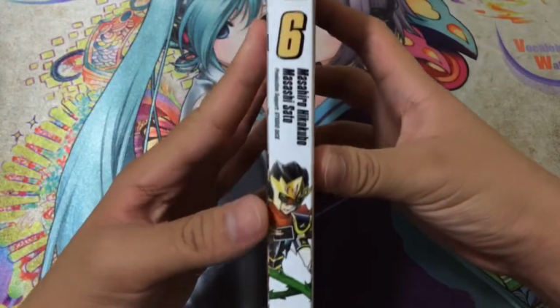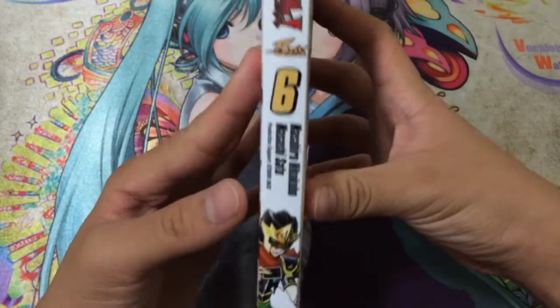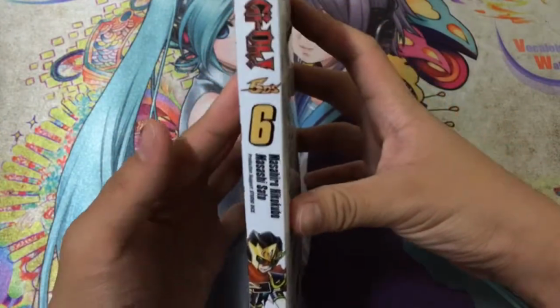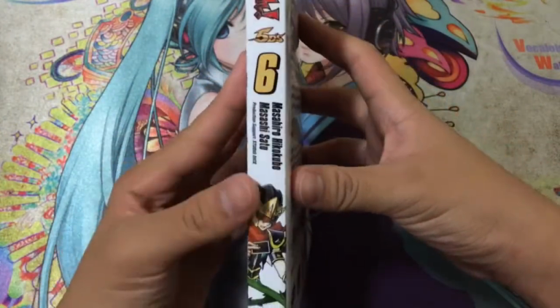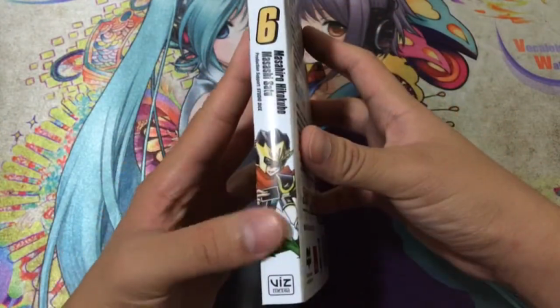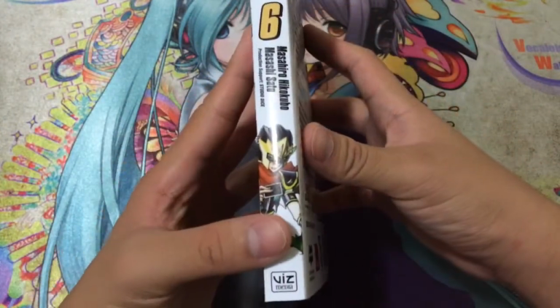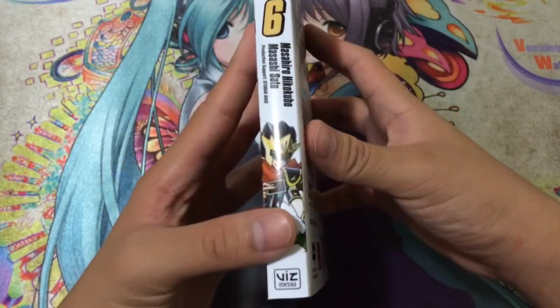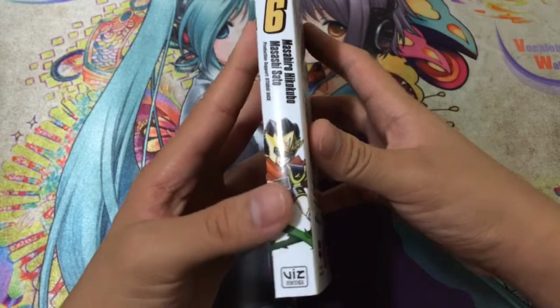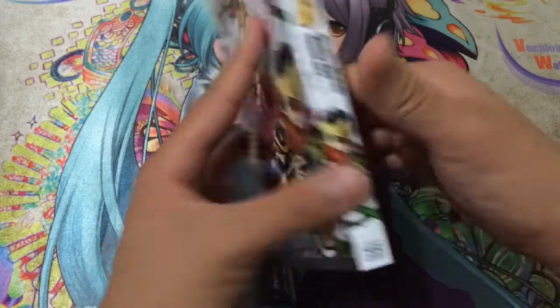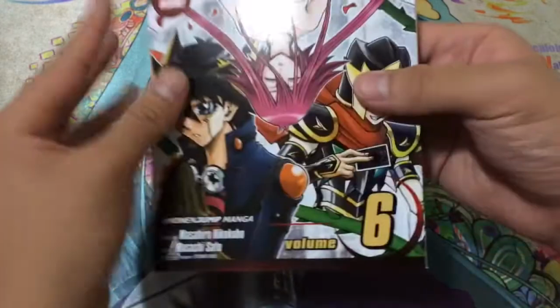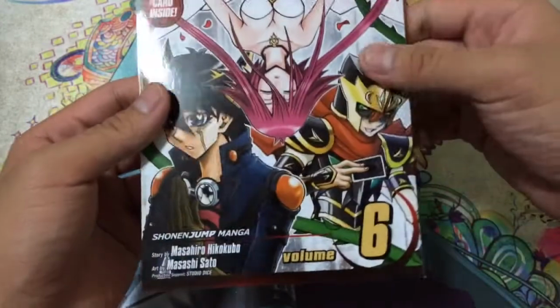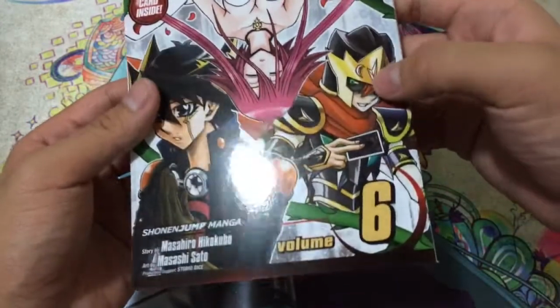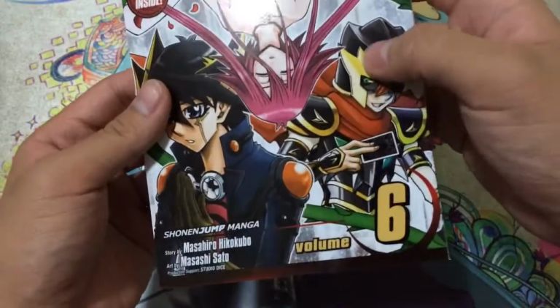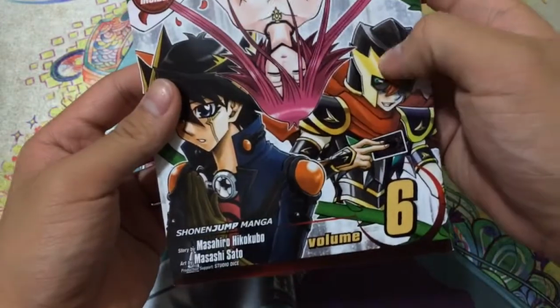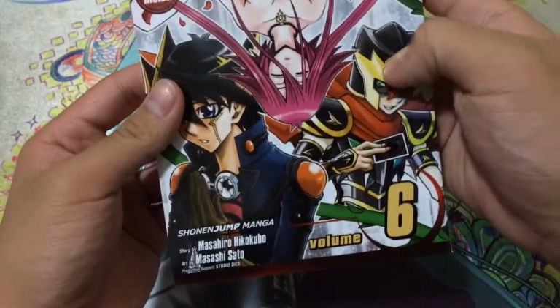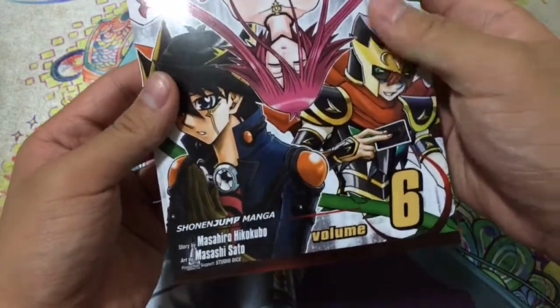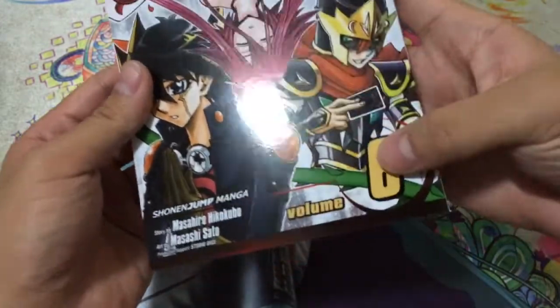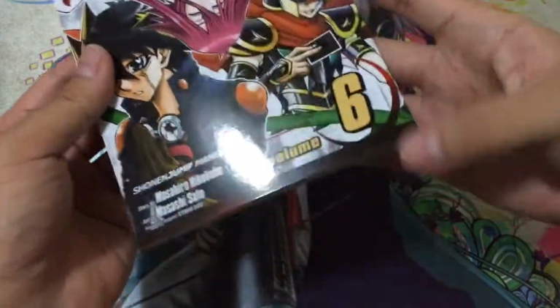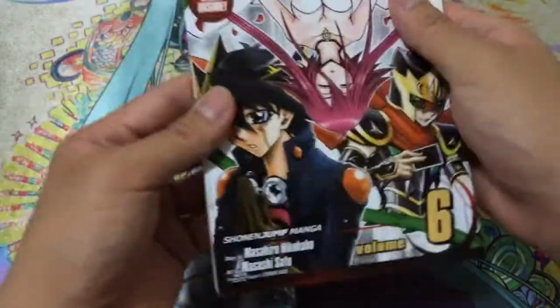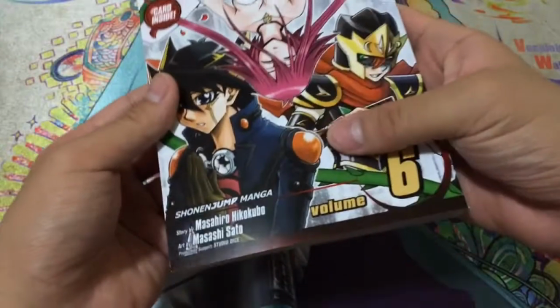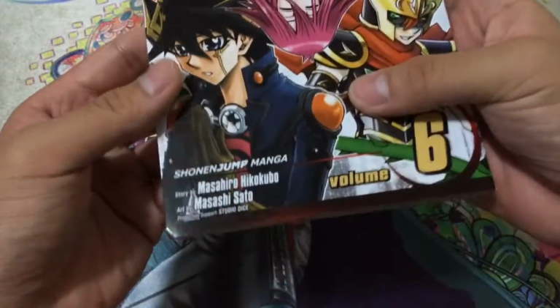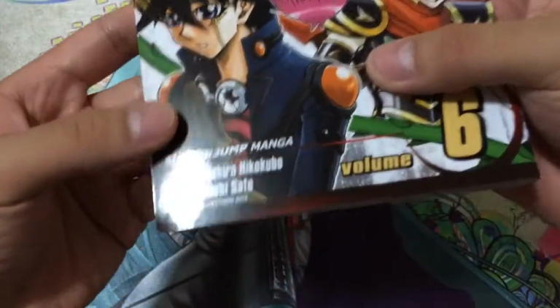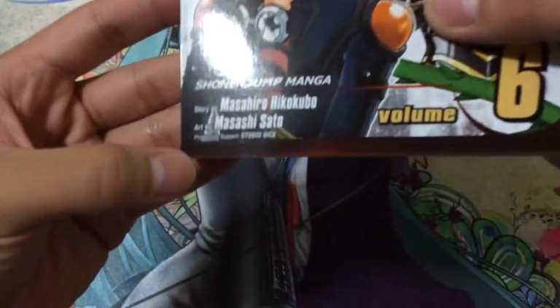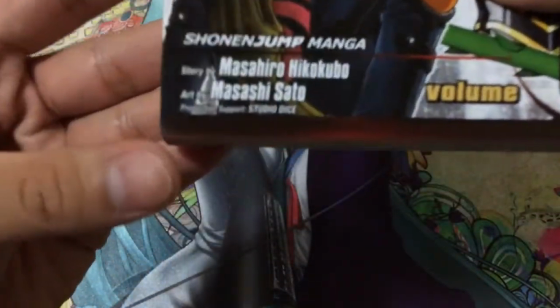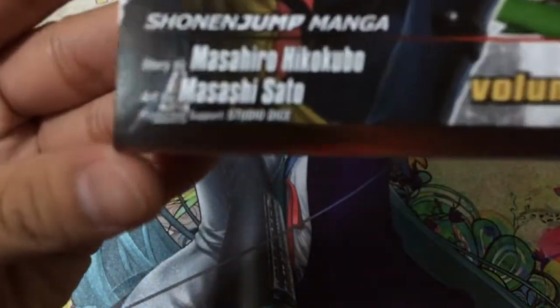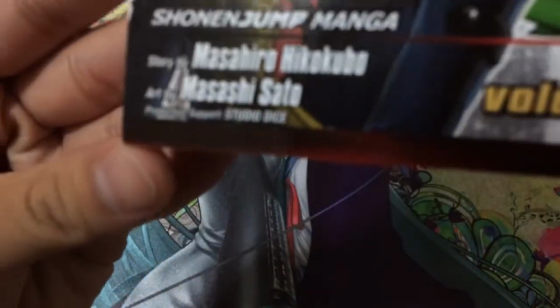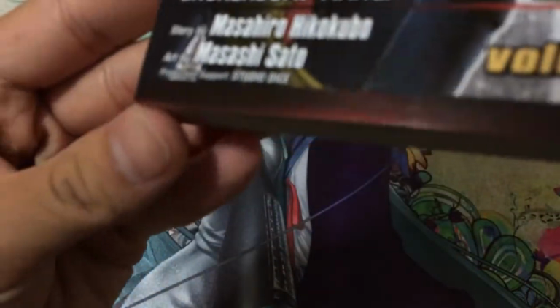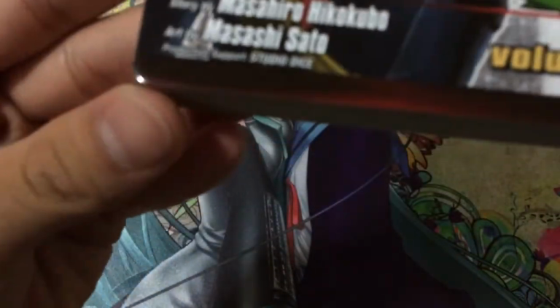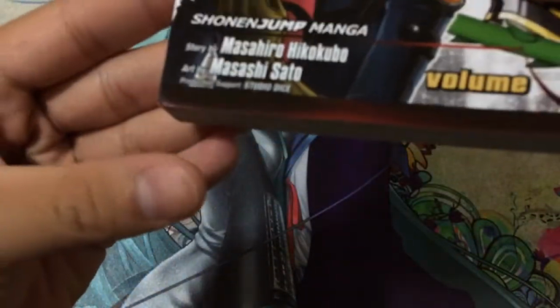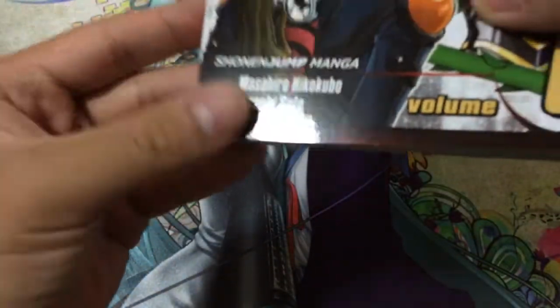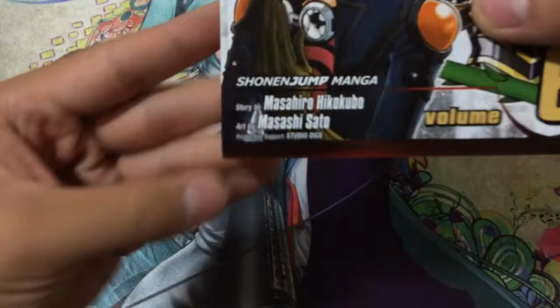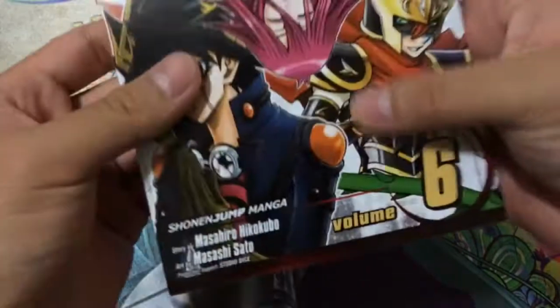On the side, here's the spine — Yu-Gi-Oh 5D's — and we have a look at, I believe his name is Sect. I haven't really read it in quite a while as these come out once in a while. Unfortunately, my copy seems to have a little nick in the corner, but that's minor, I guess.